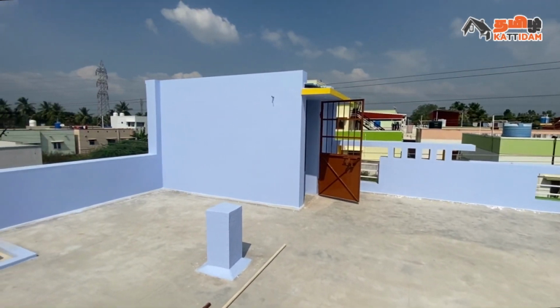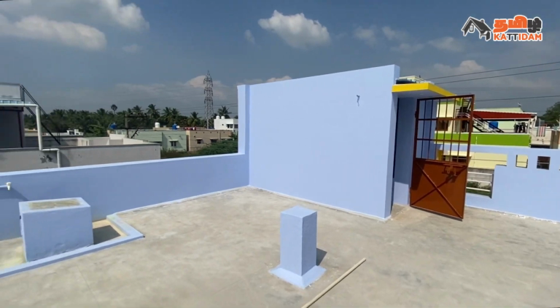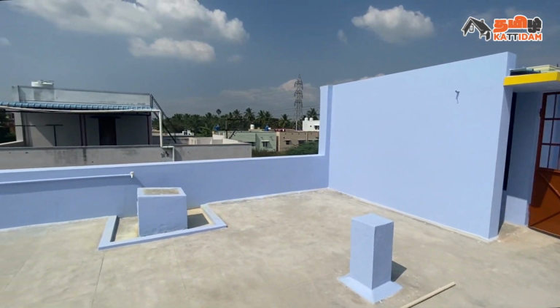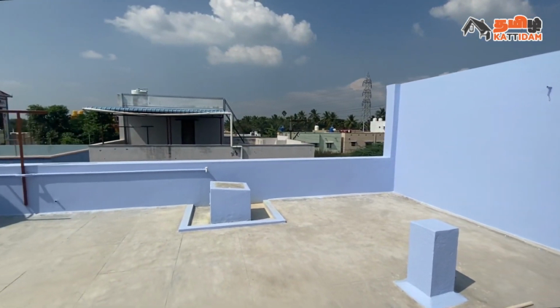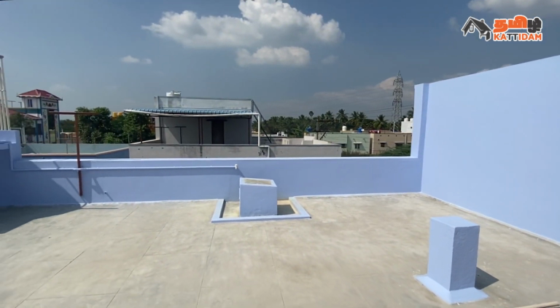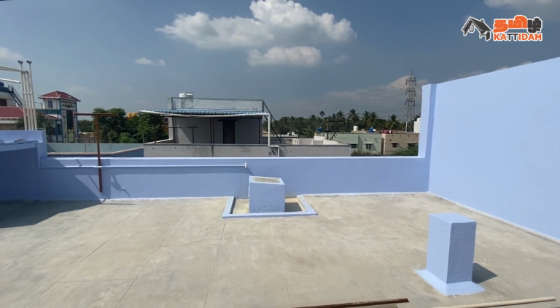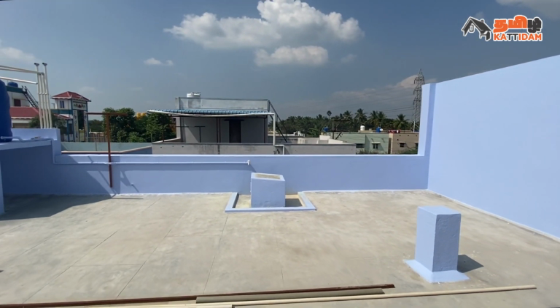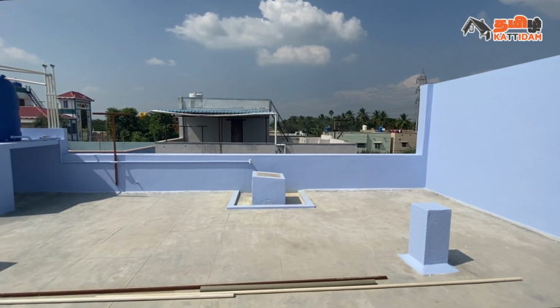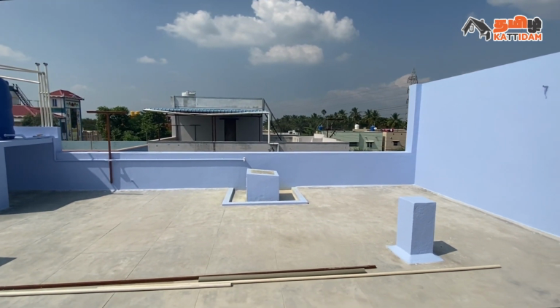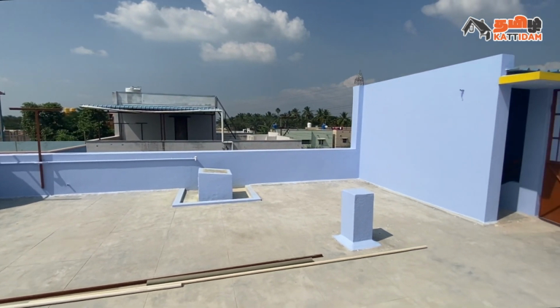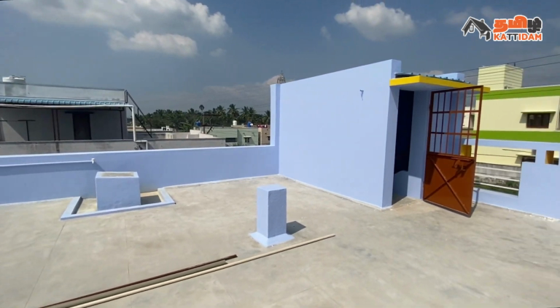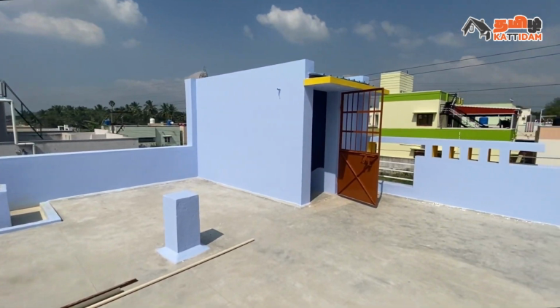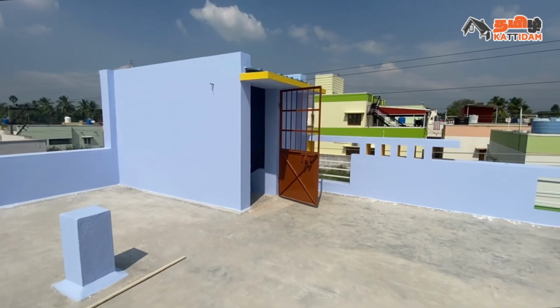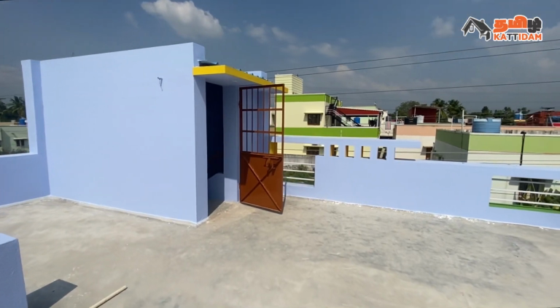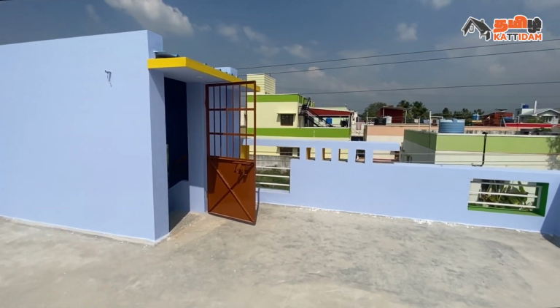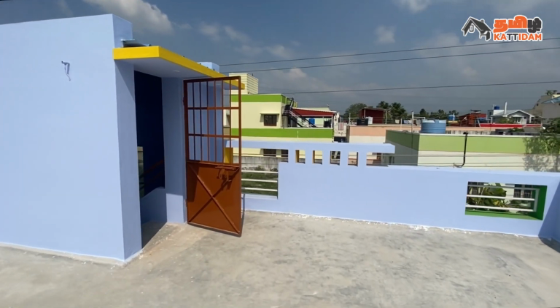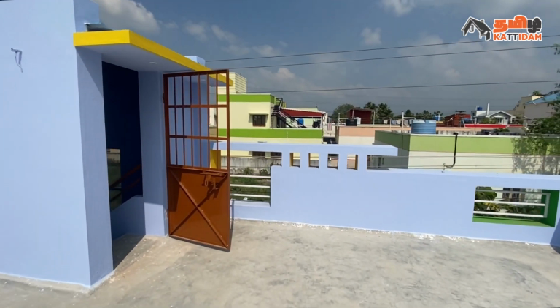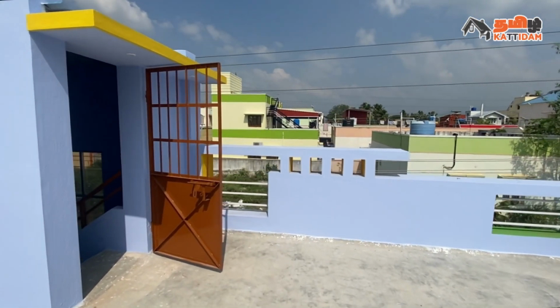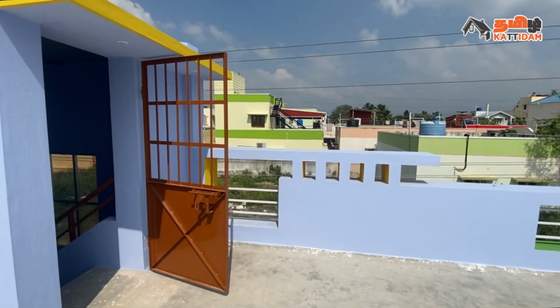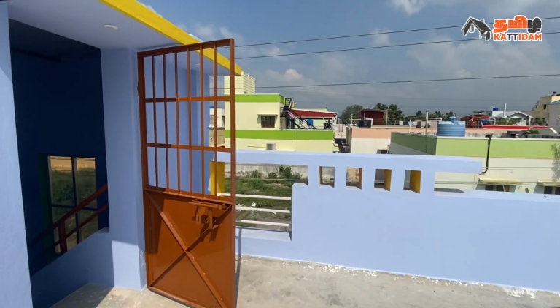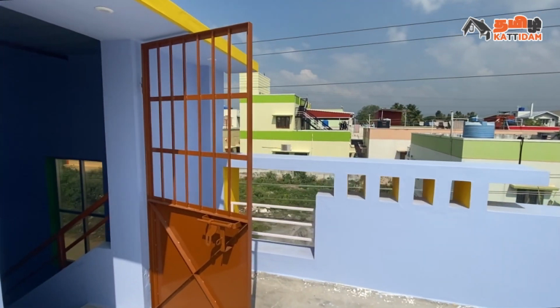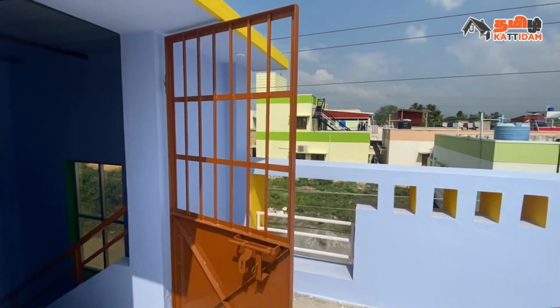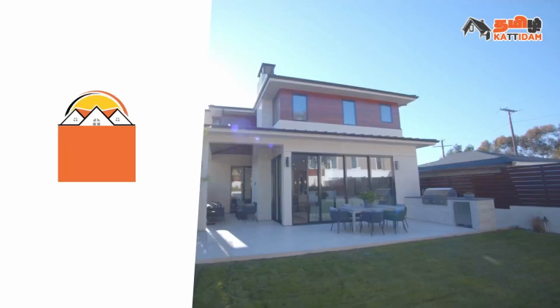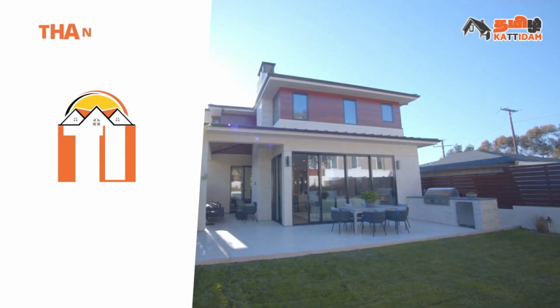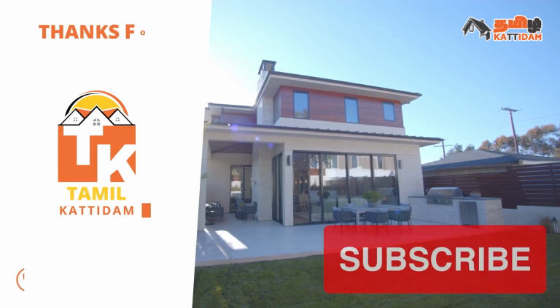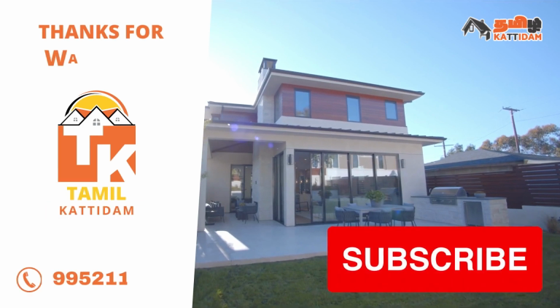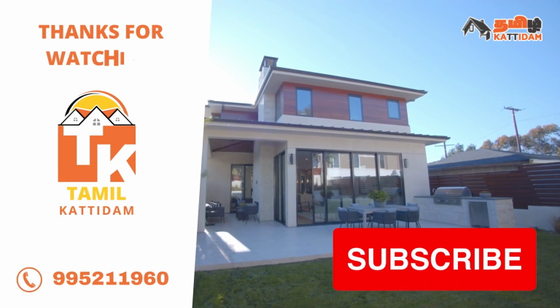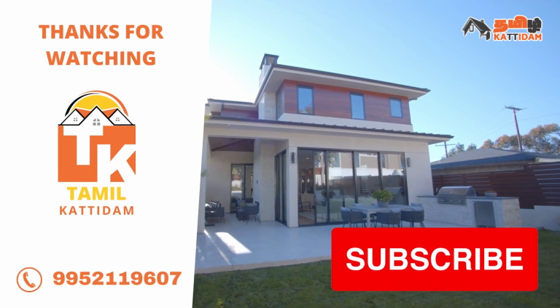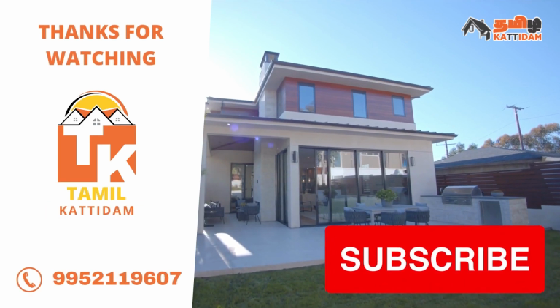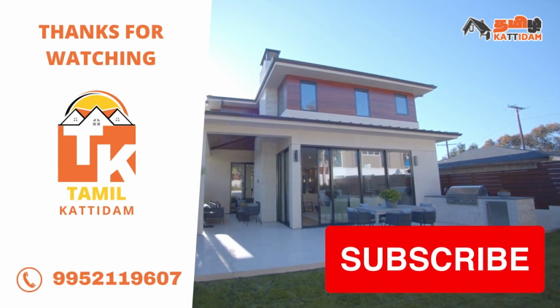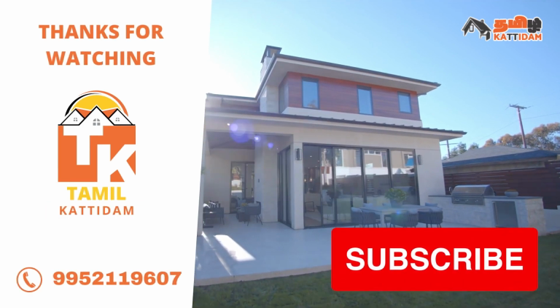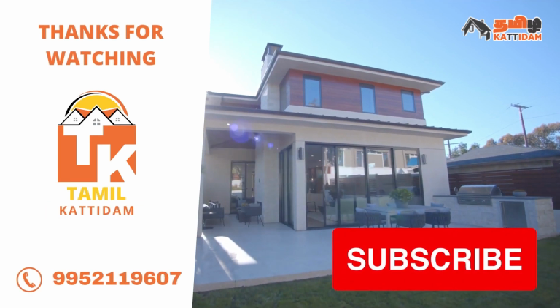This area is priced at 11,000 per square feet. If you are interested, you can contact us. Thank you for watching Tamil Katiram Channel.